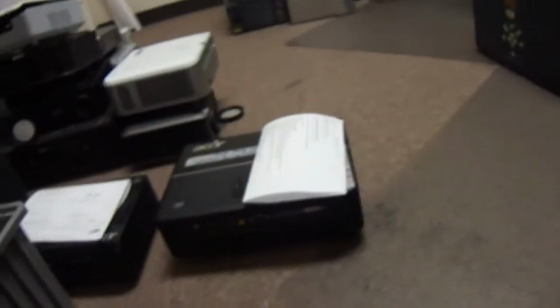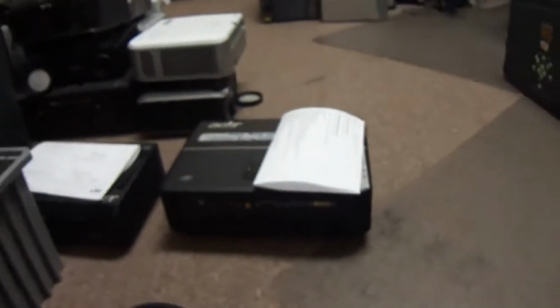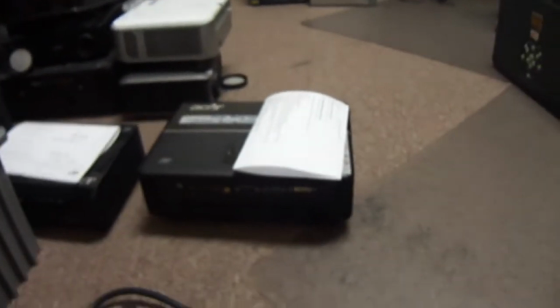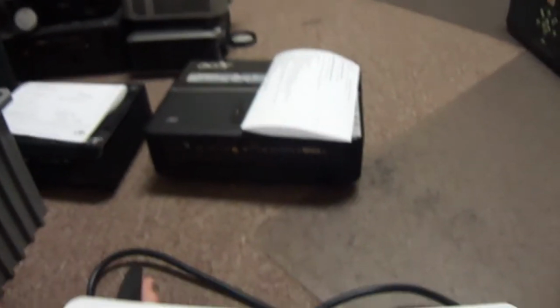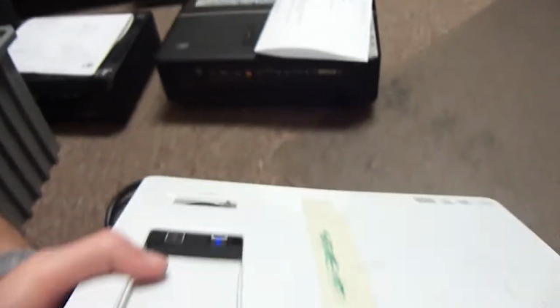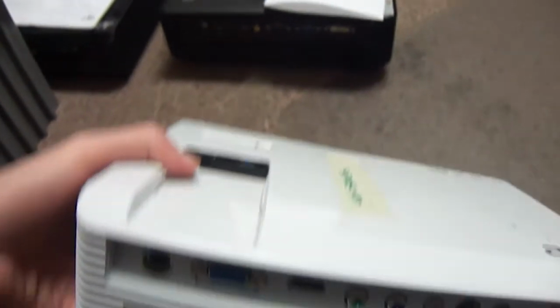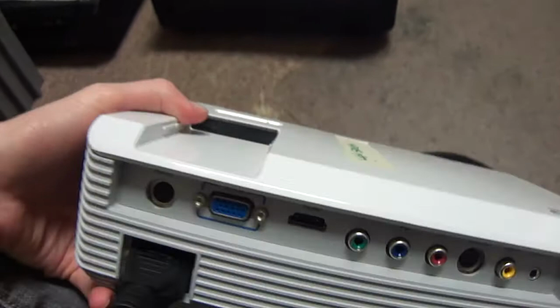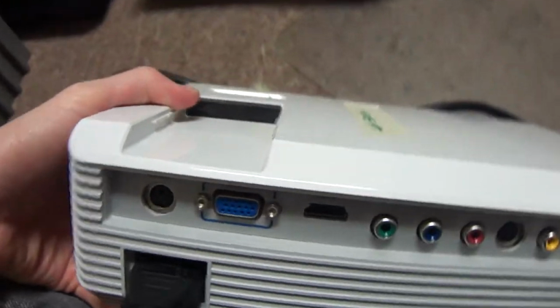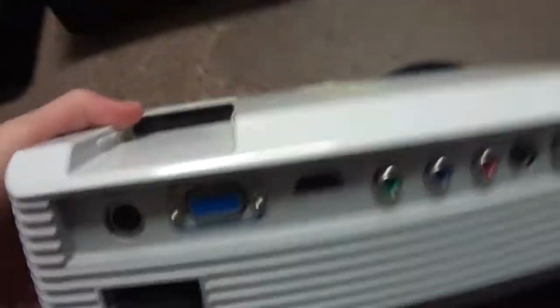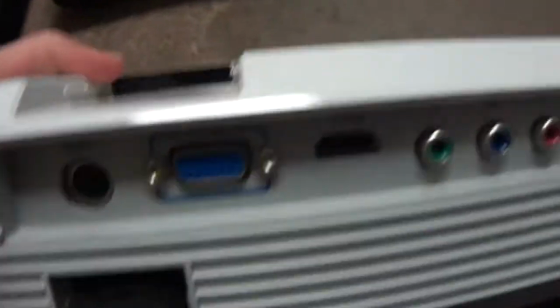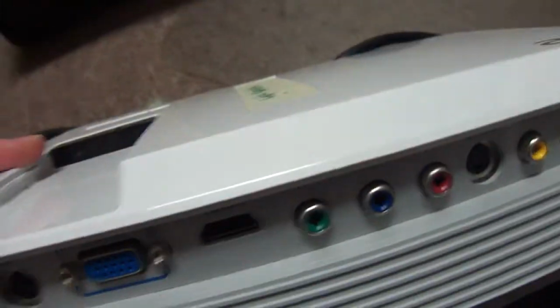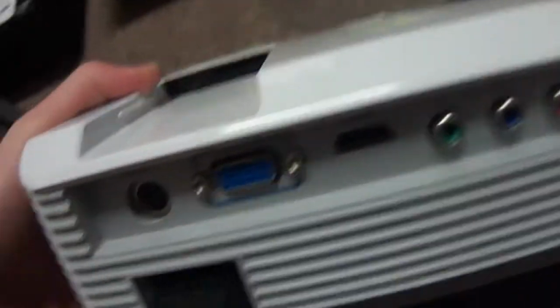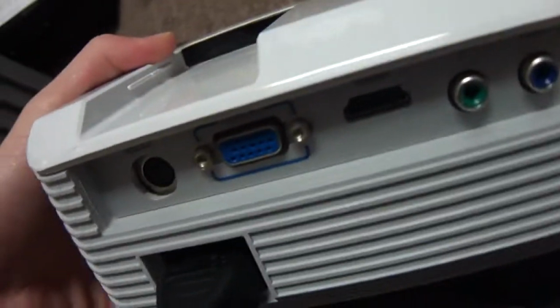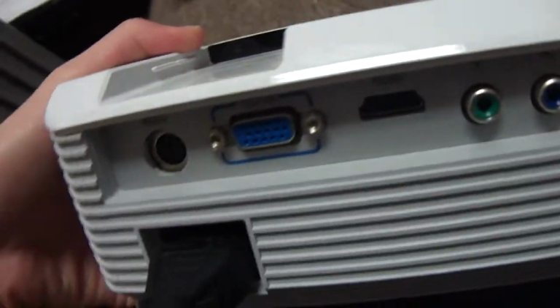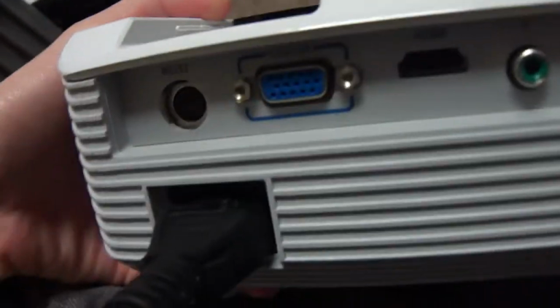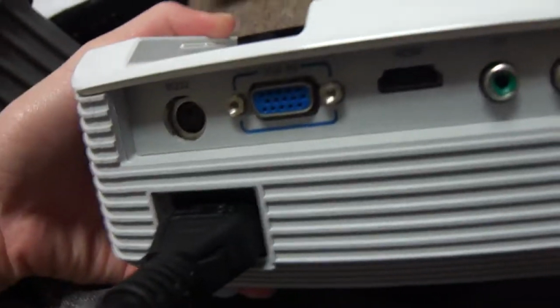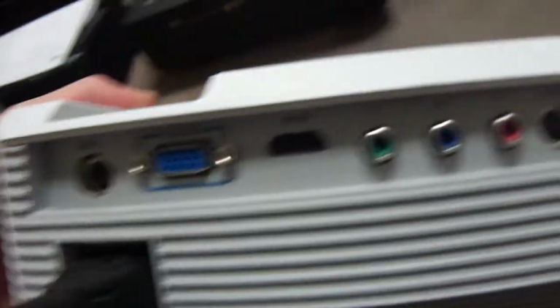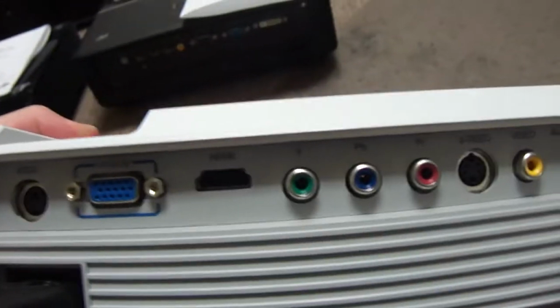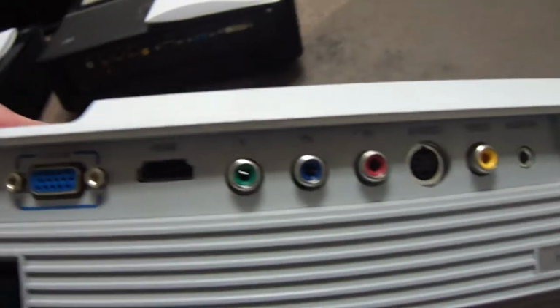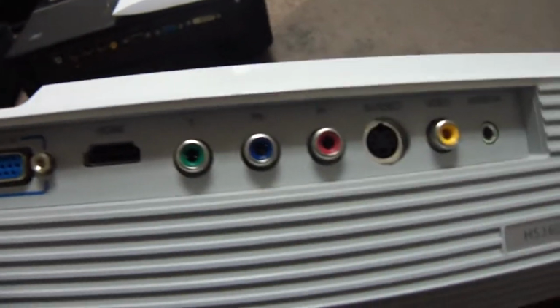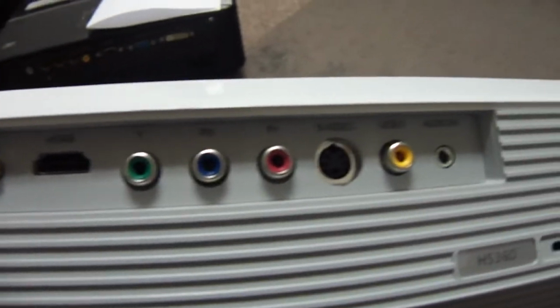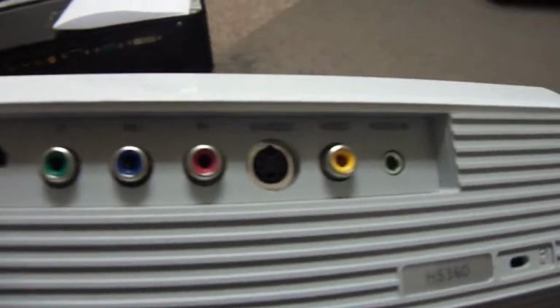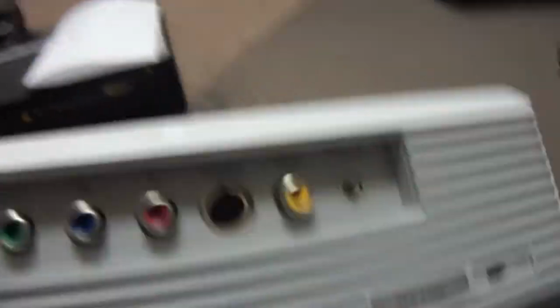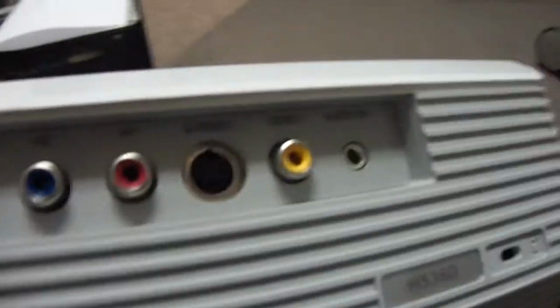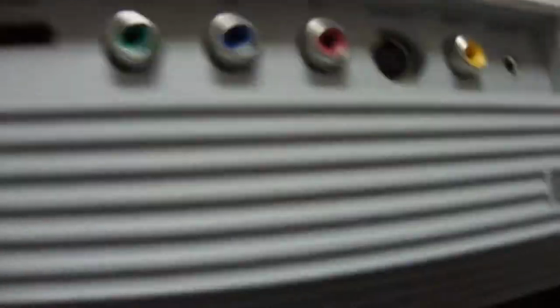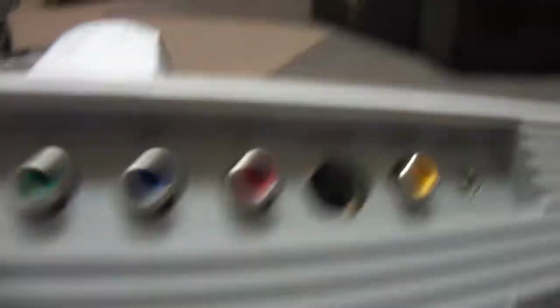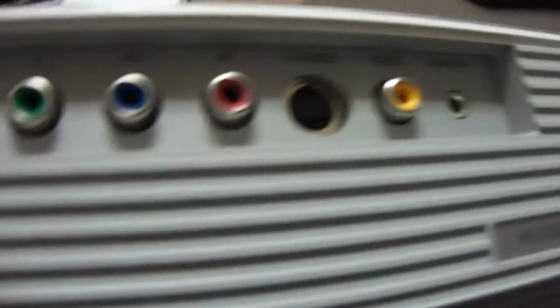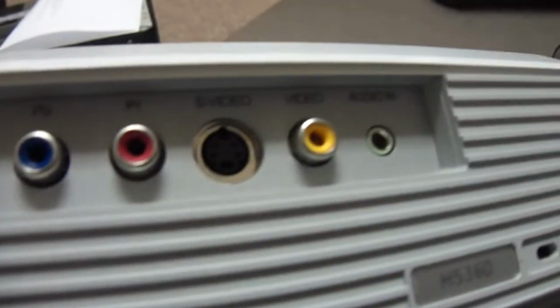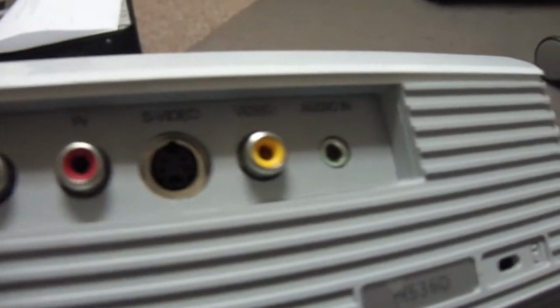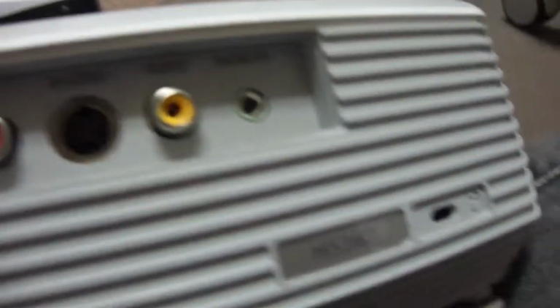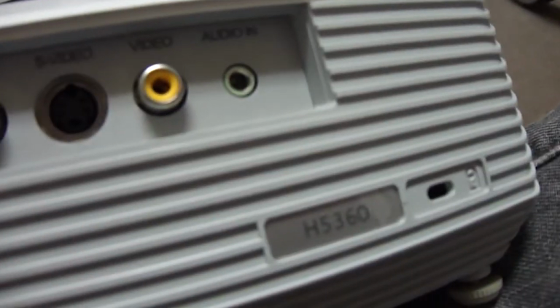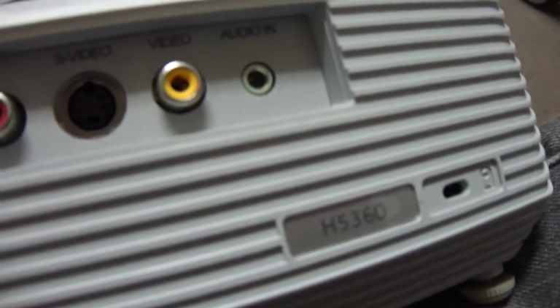If I come over here on the back, you've got your RS232 slot, VGA, HDMI, YPbPr video slots, S-Video, Video and Audio In.